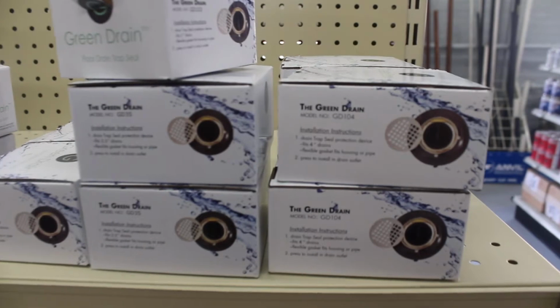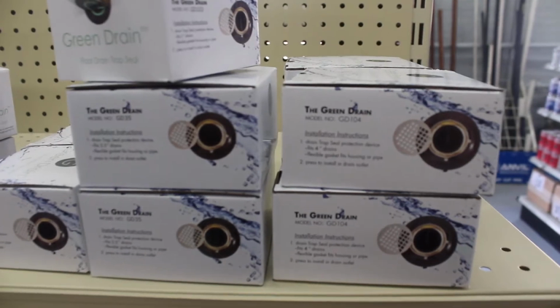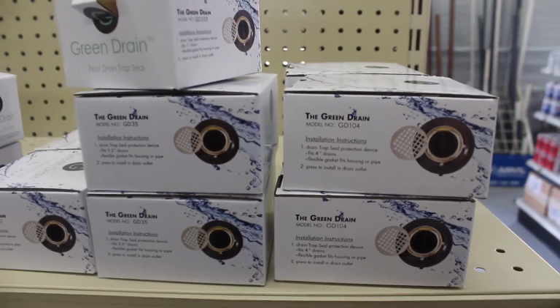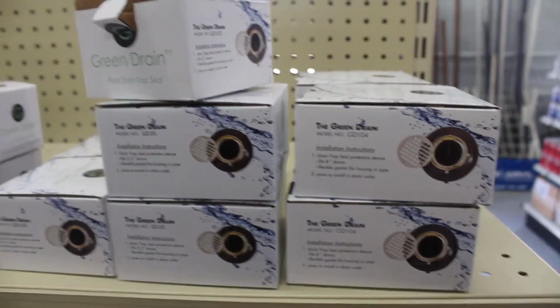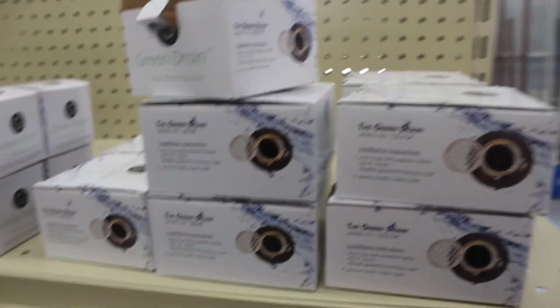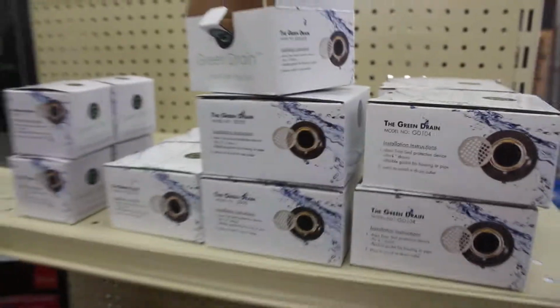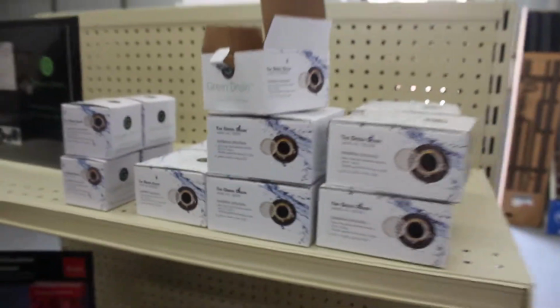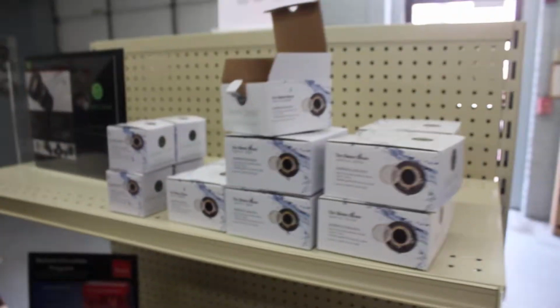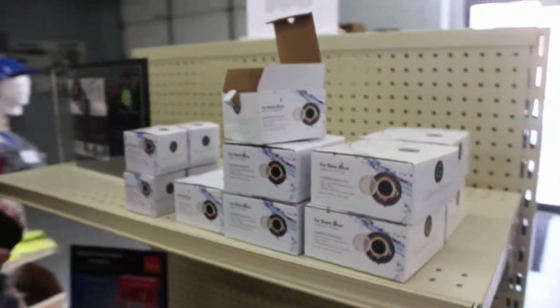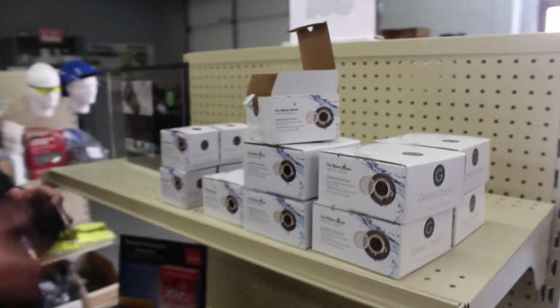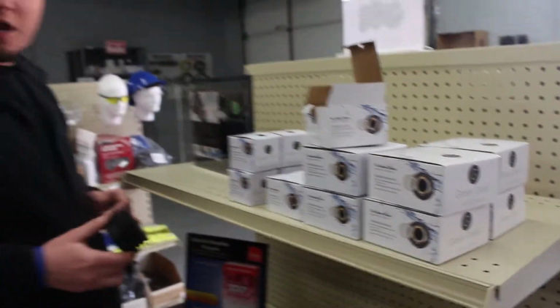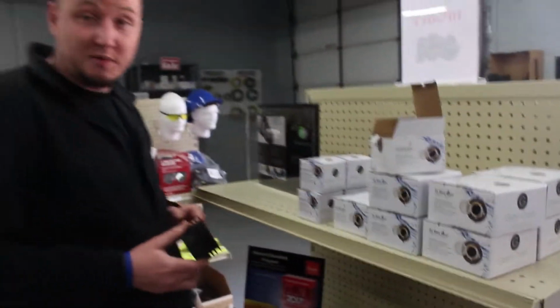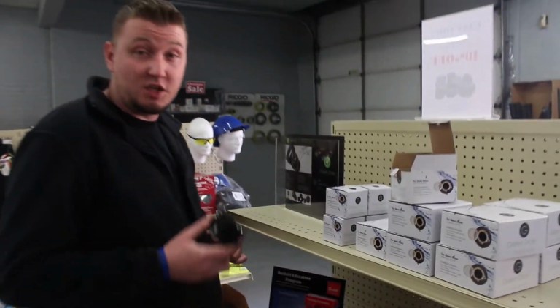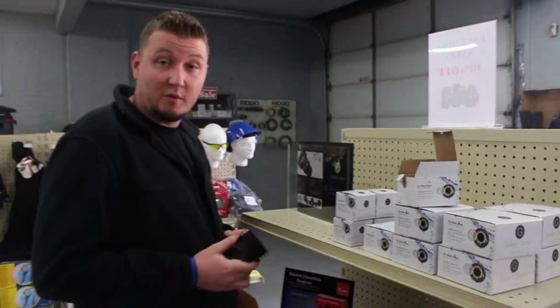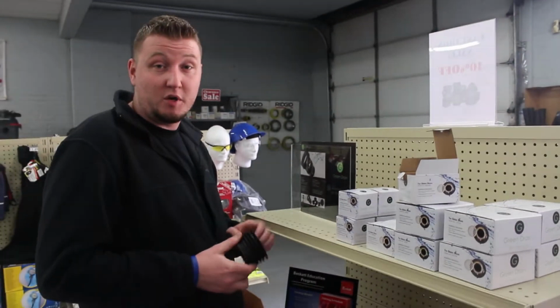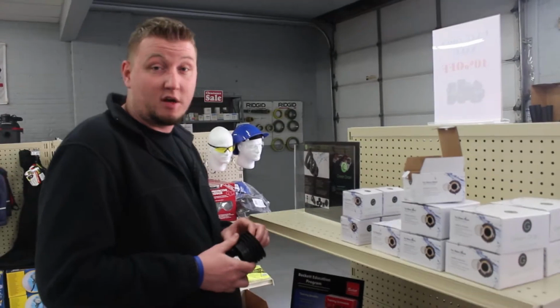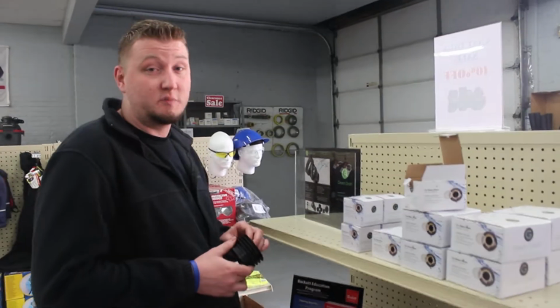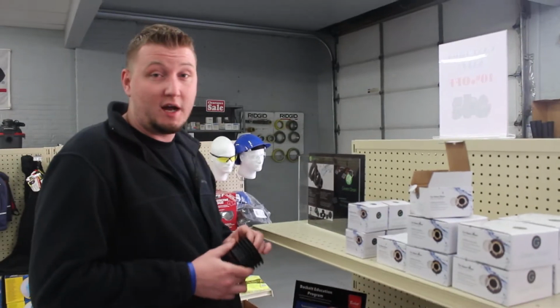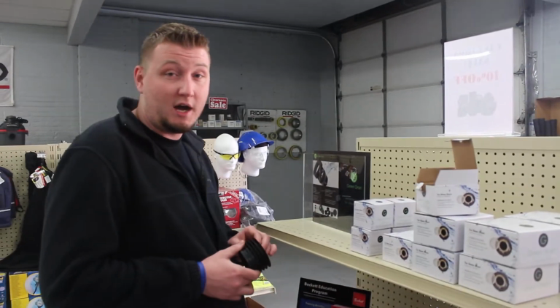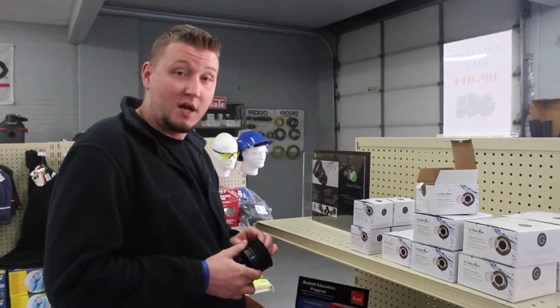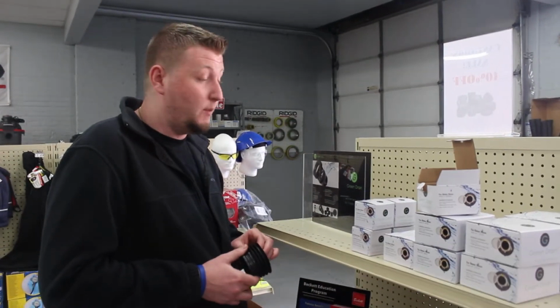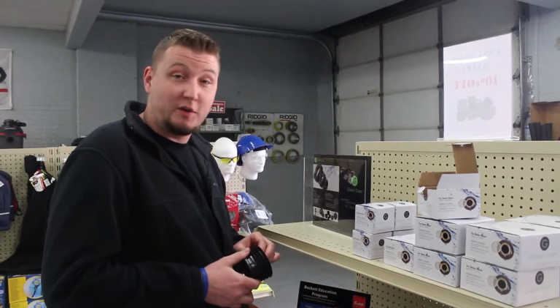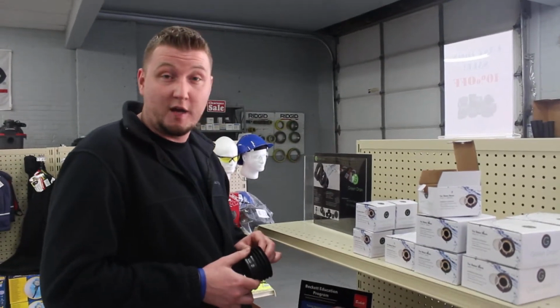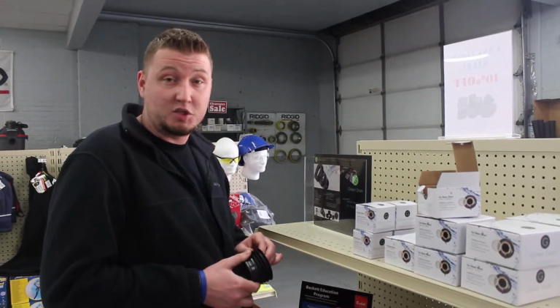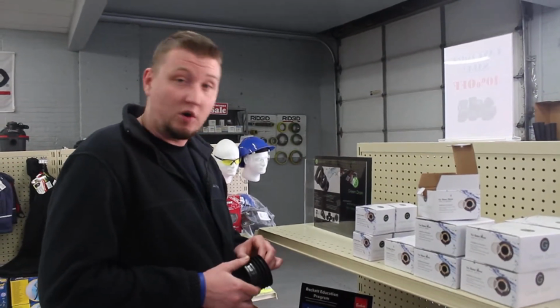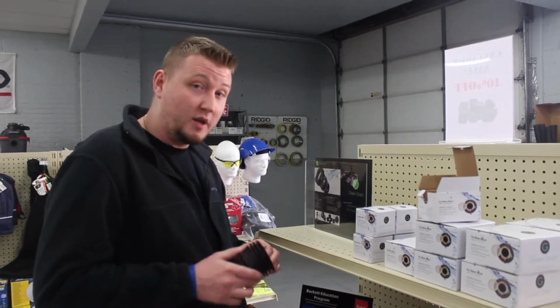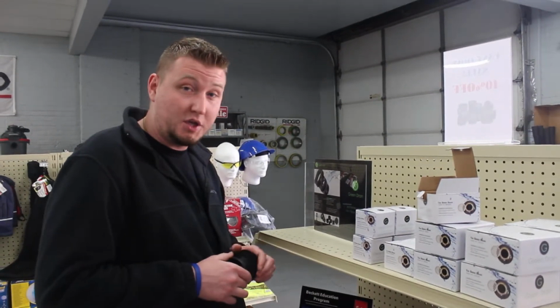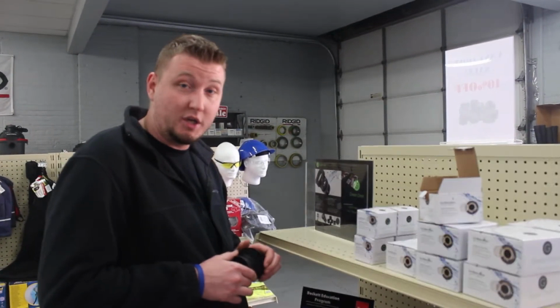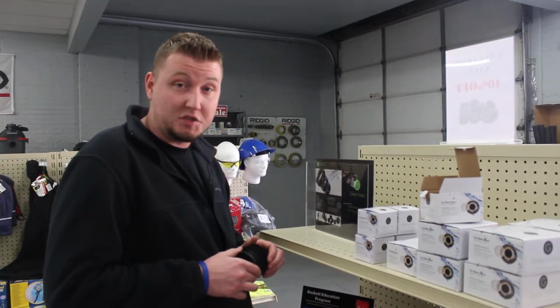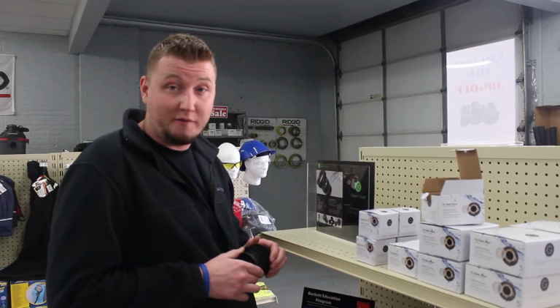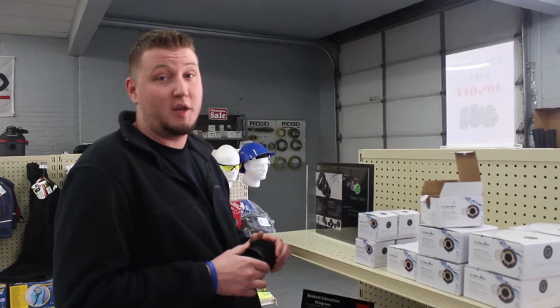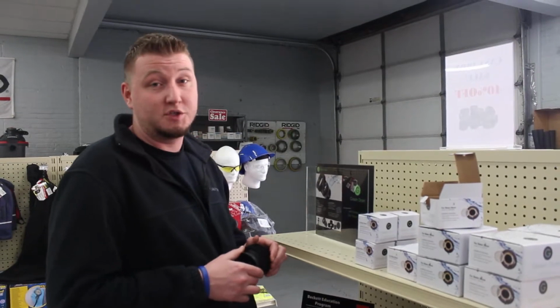We do have them in various sizes. They are available on our website www.SheridanSupply.com and we also have them here in store at our Albany location. You can give us a call if you have any questions.